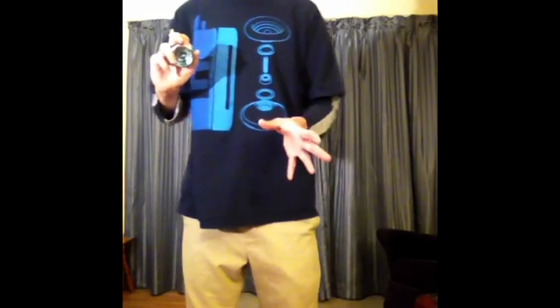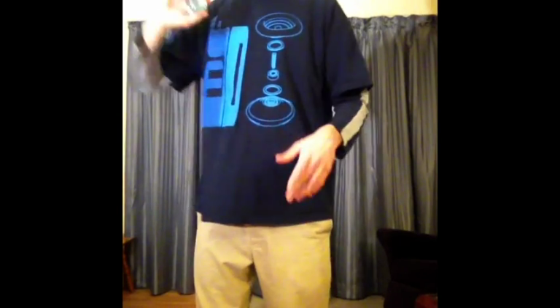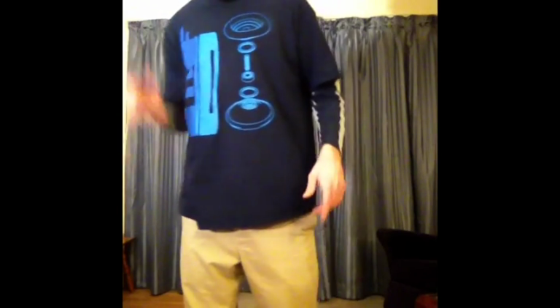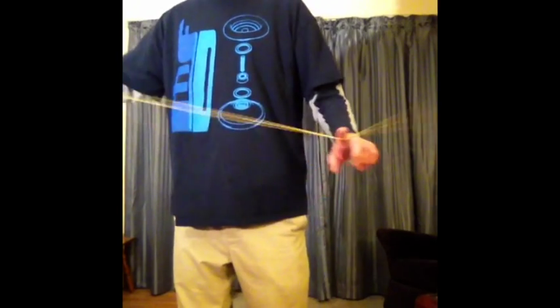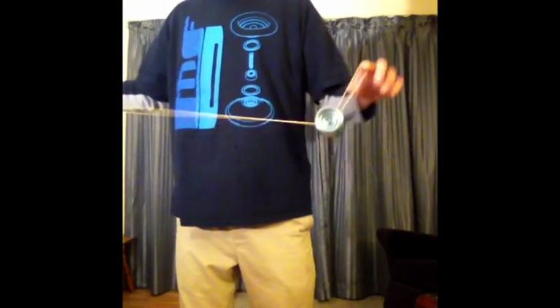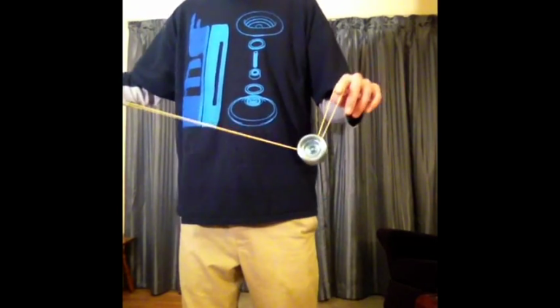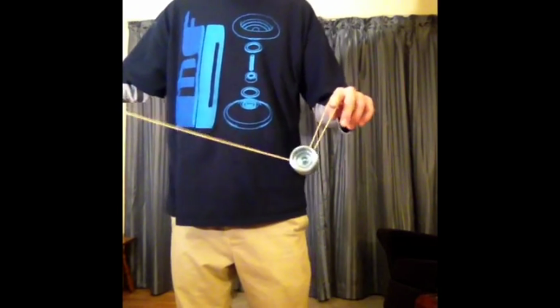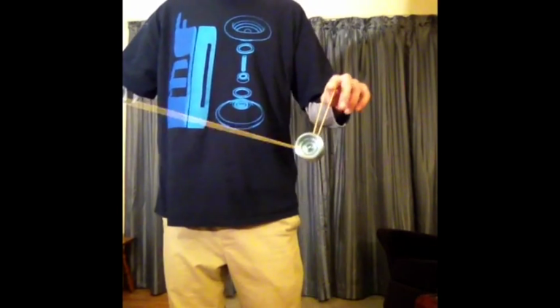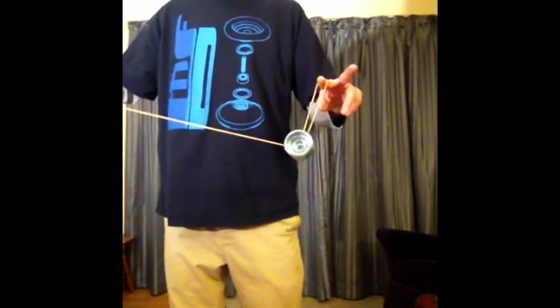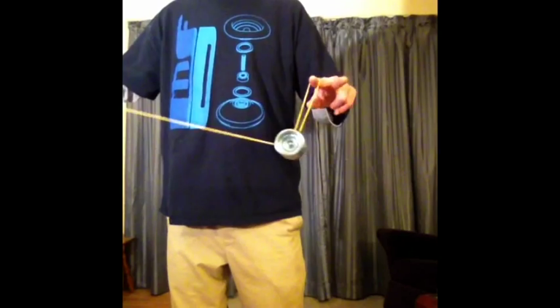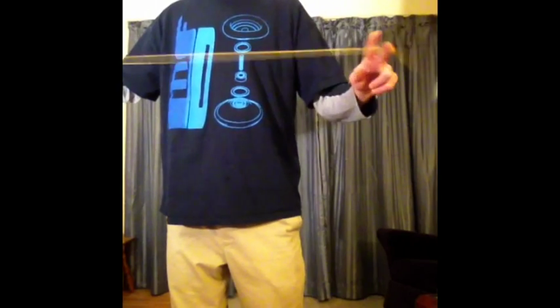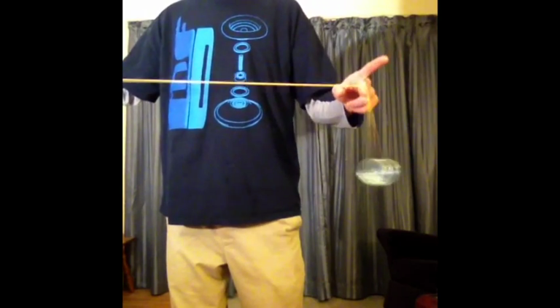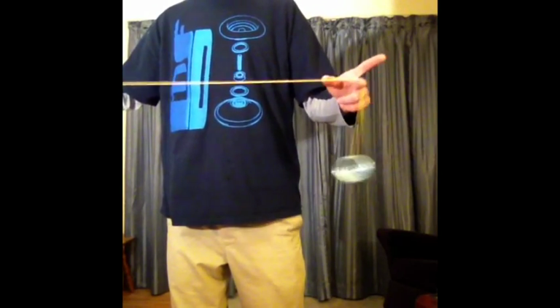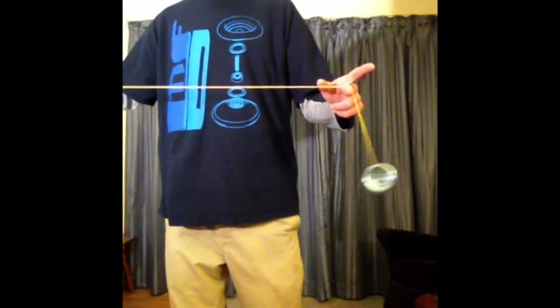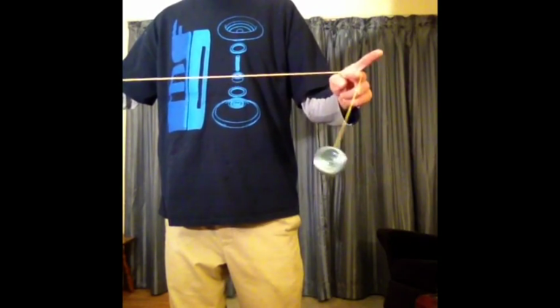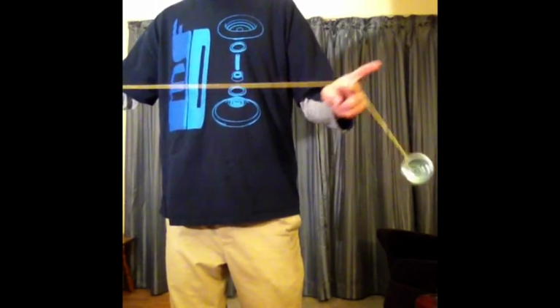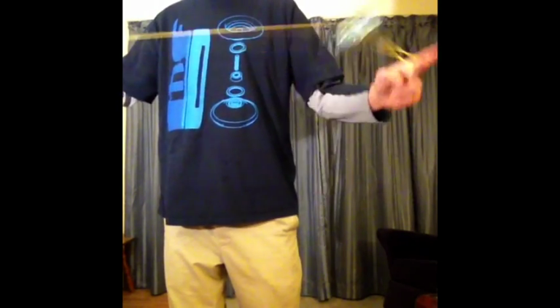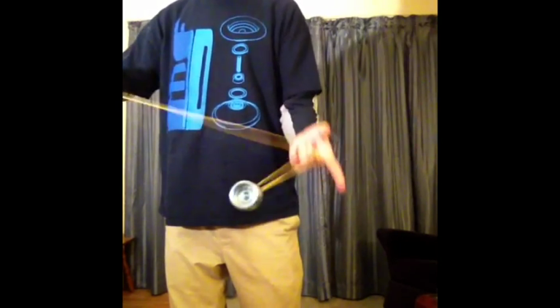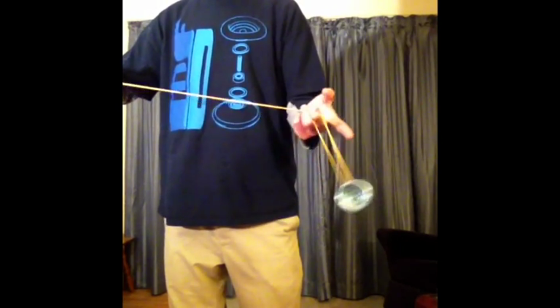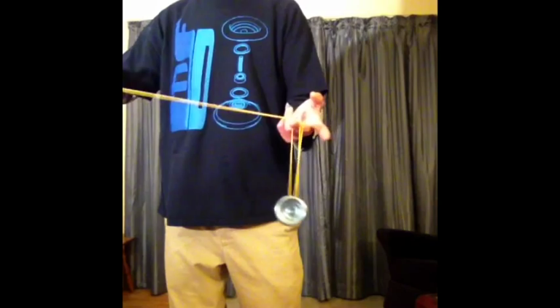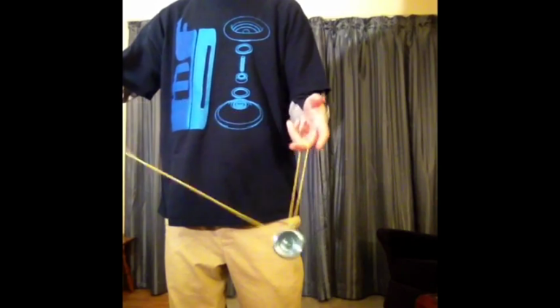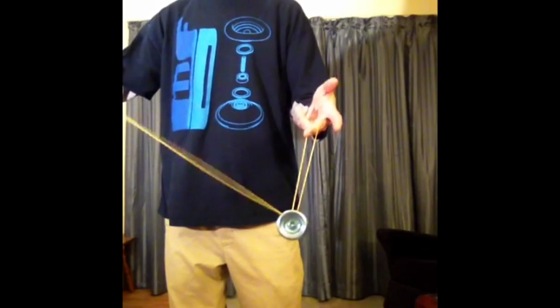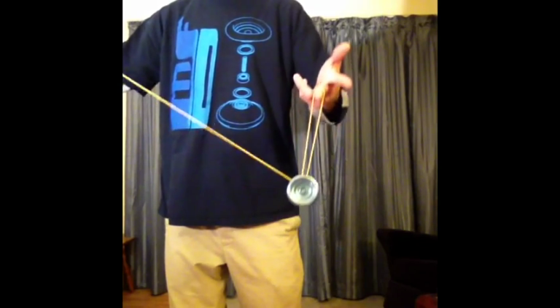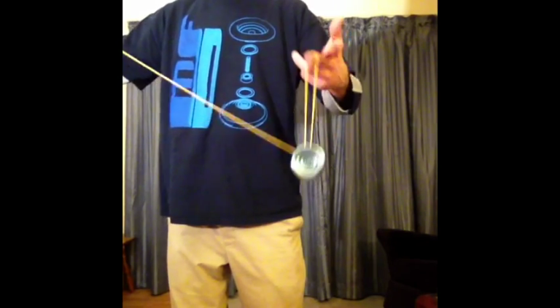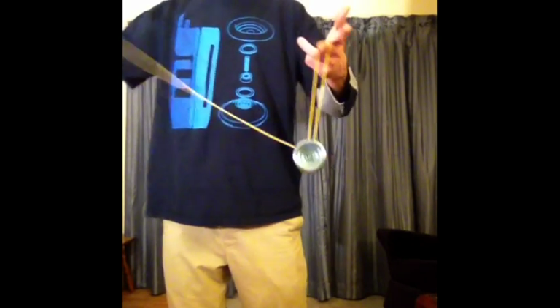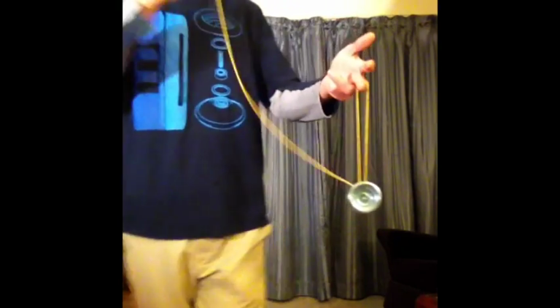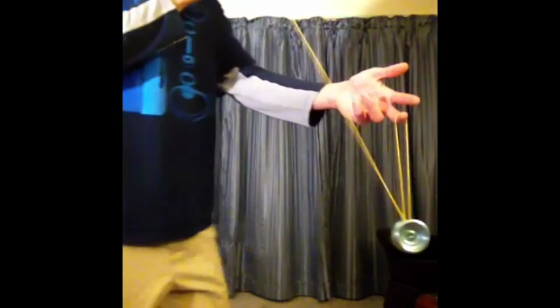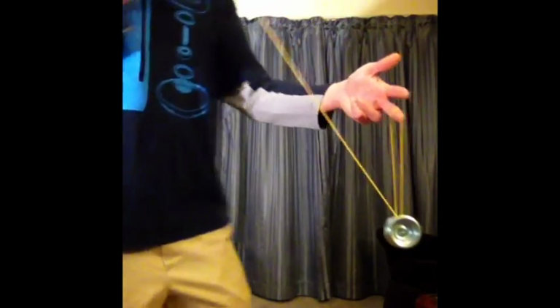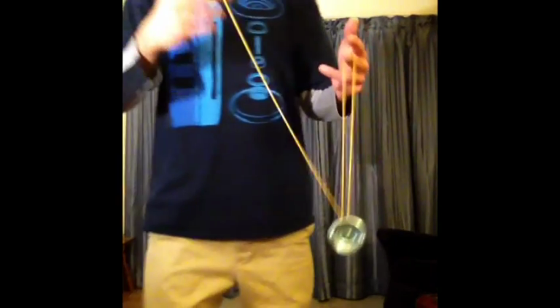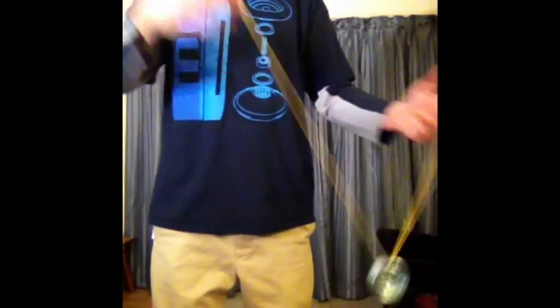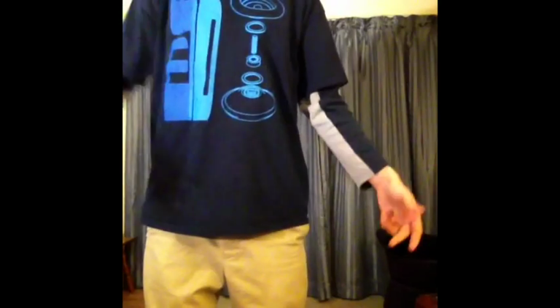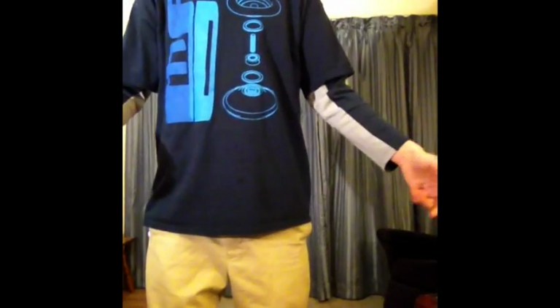Proper side style bind — there are two ways to go into just the basic one. Over your middle finger, around the yoyo, drop that off. You now have the same thing as when you're doing a front style bind — let go, pull.